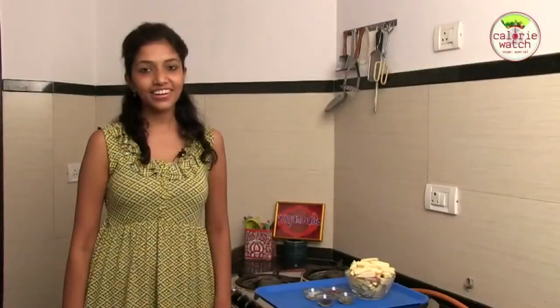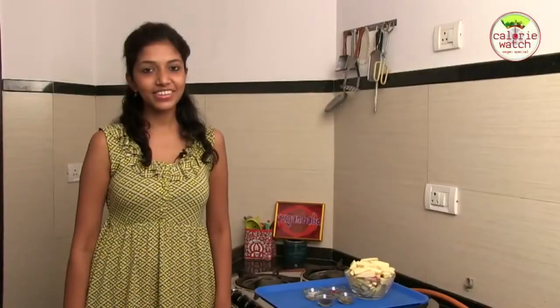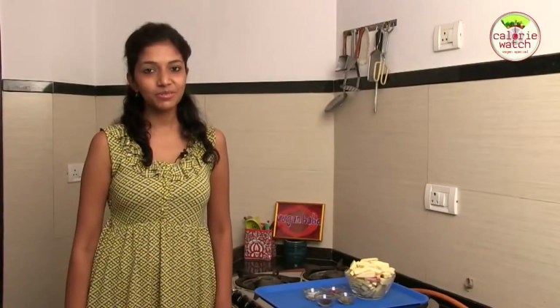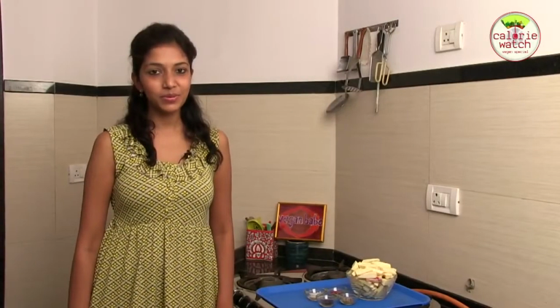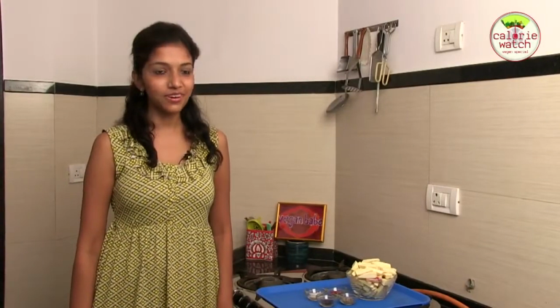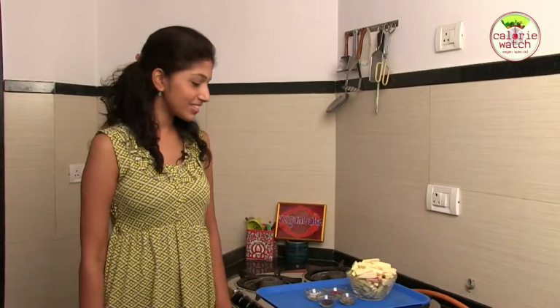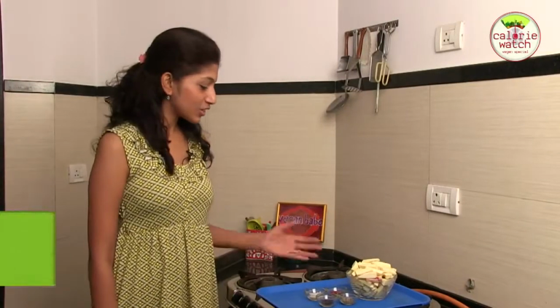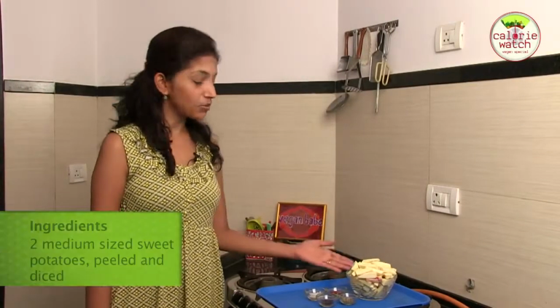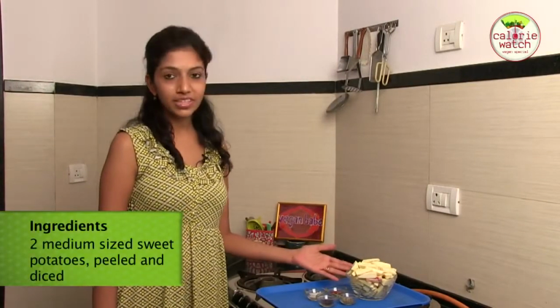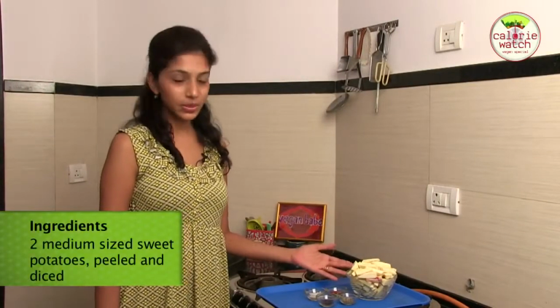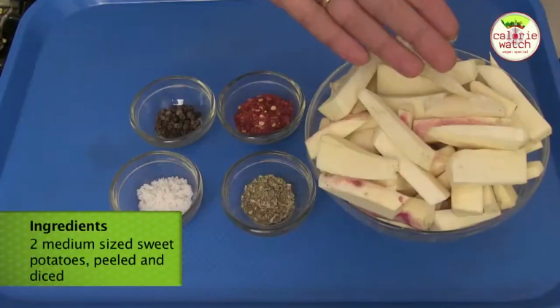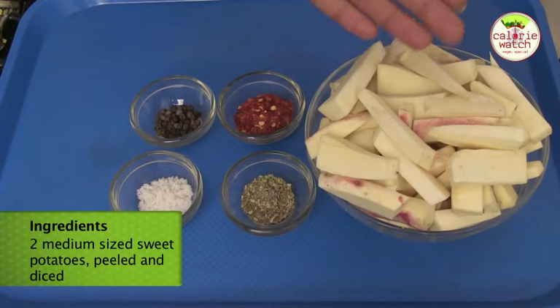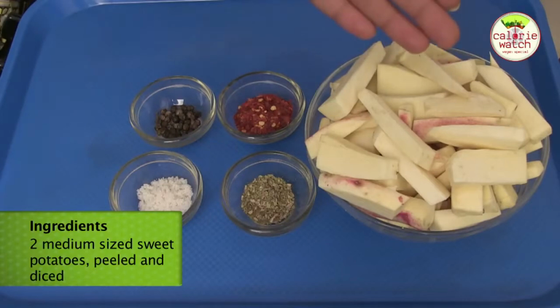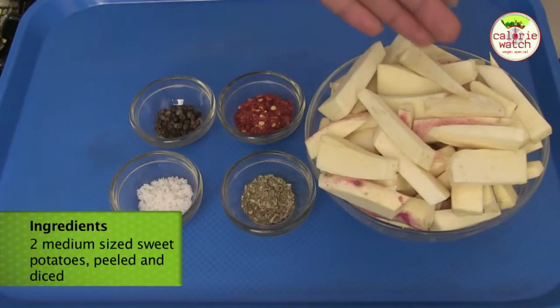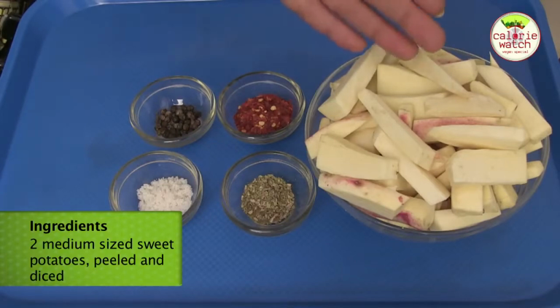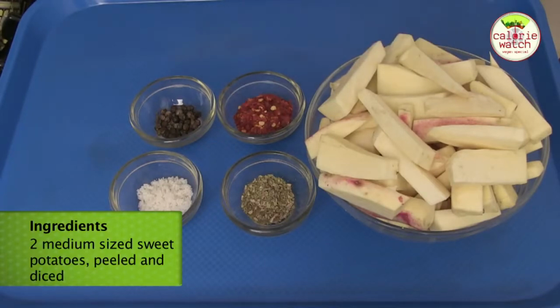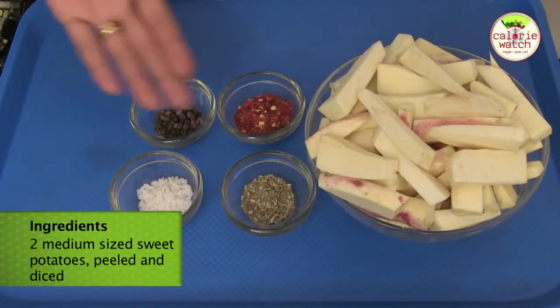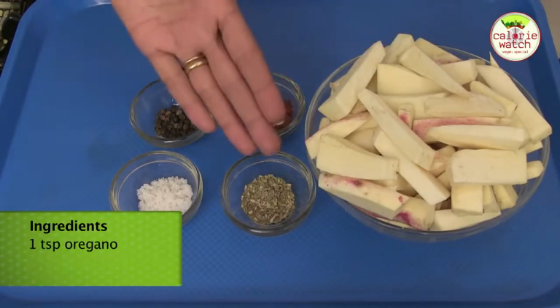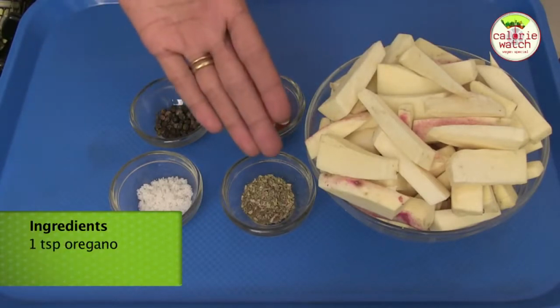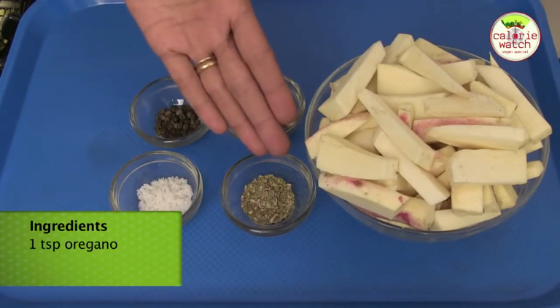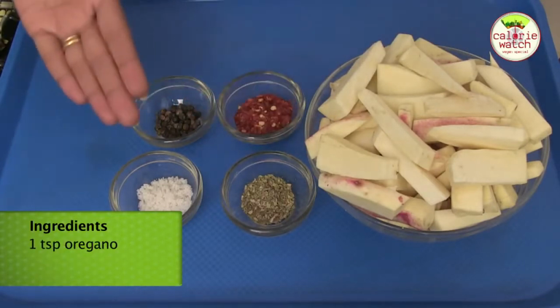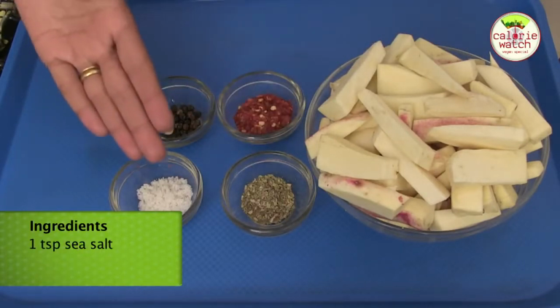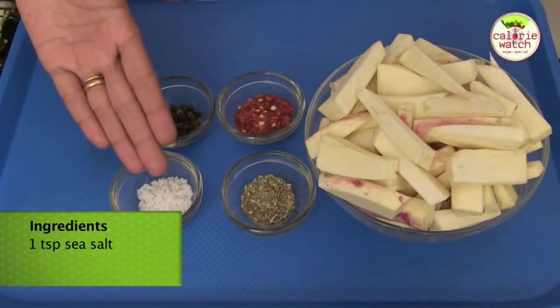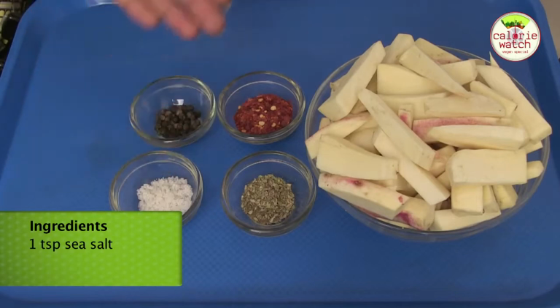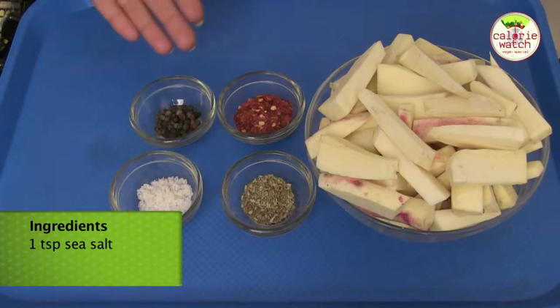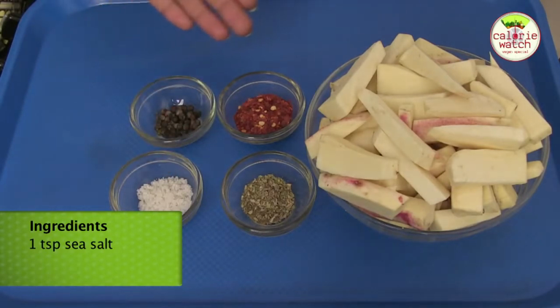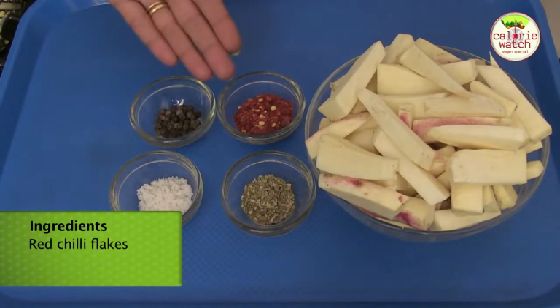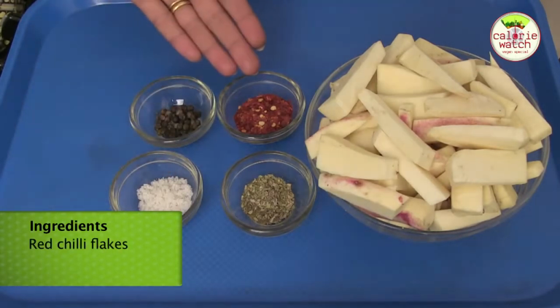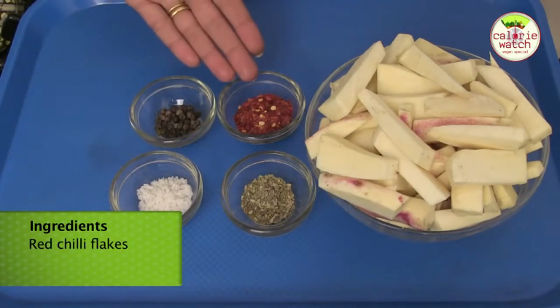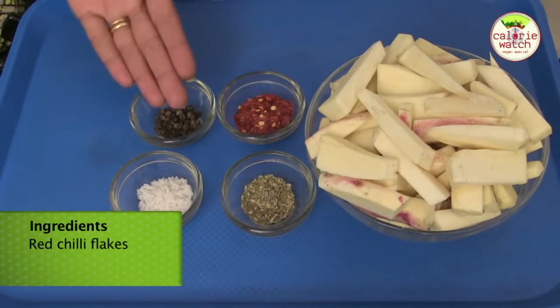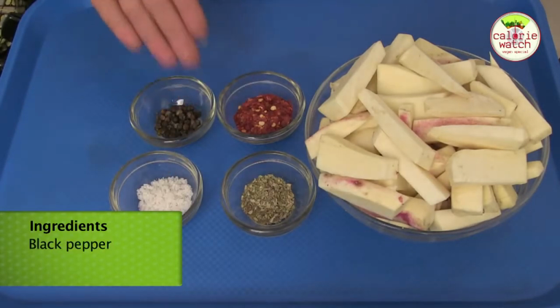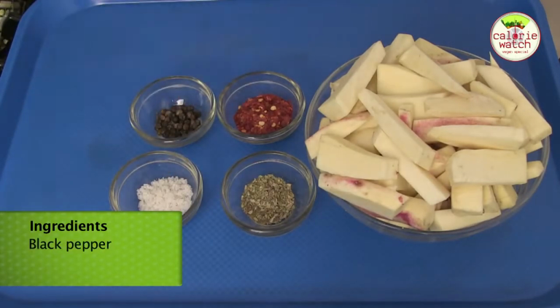Here are the ingredients for the sweet potato fries: 2 medium sized sweet potatoes, peeled and diced; 1 teaspoon of oregano; 1 teaspoon of sea salt; and either red chilli flakes or black pepper.